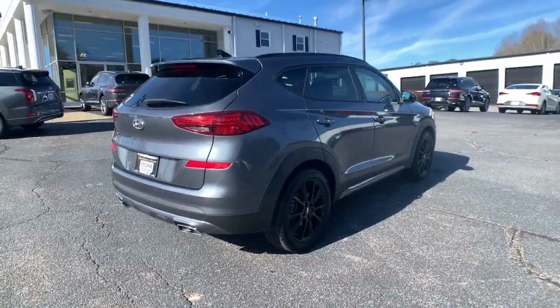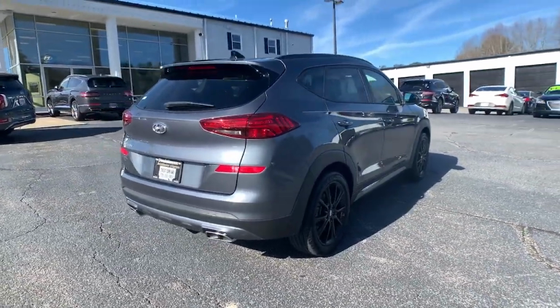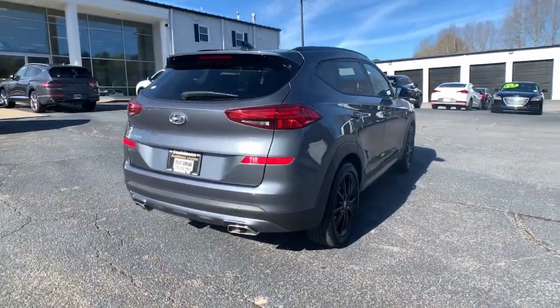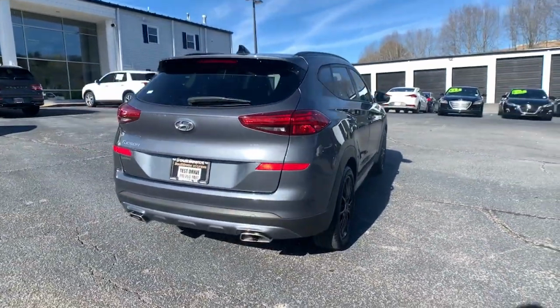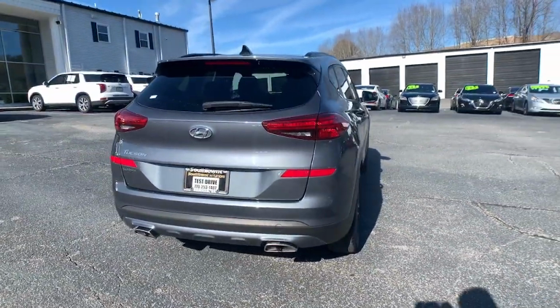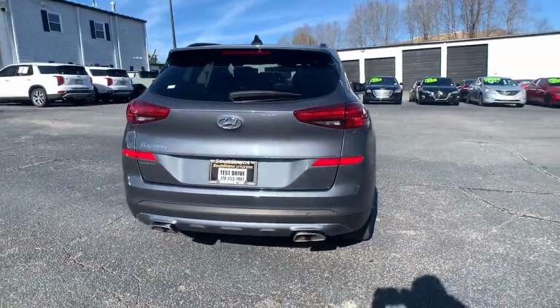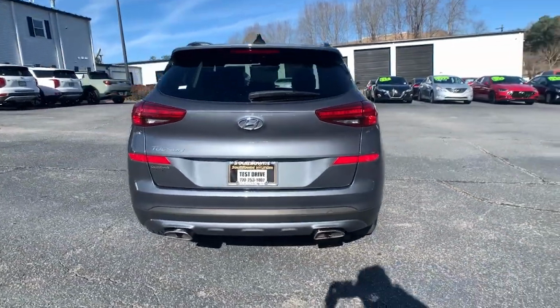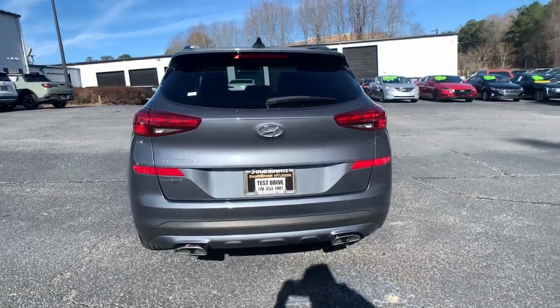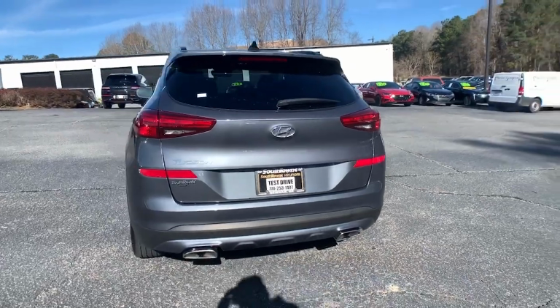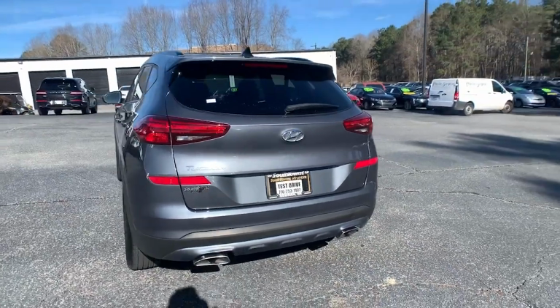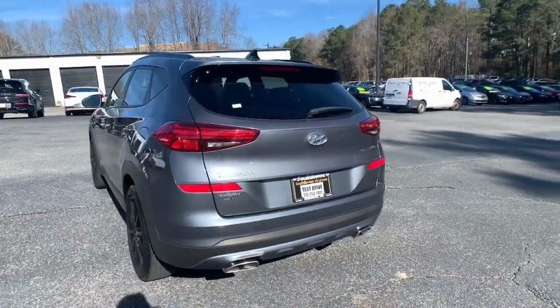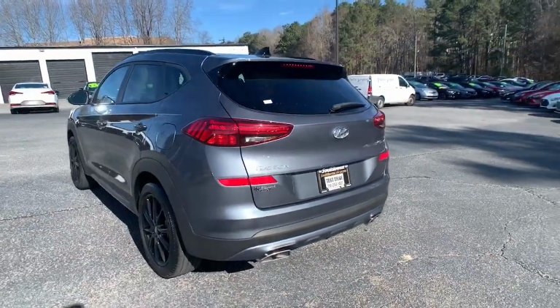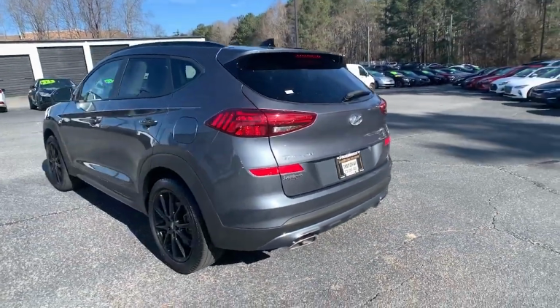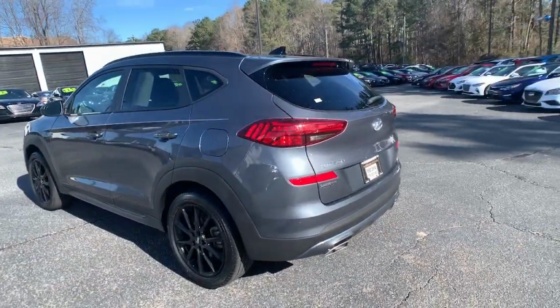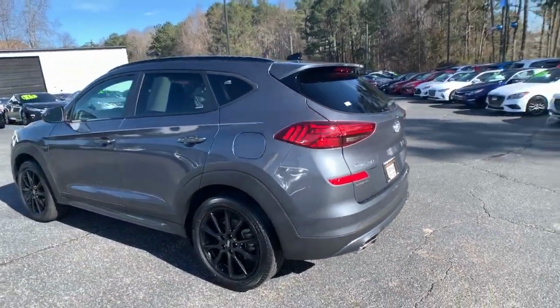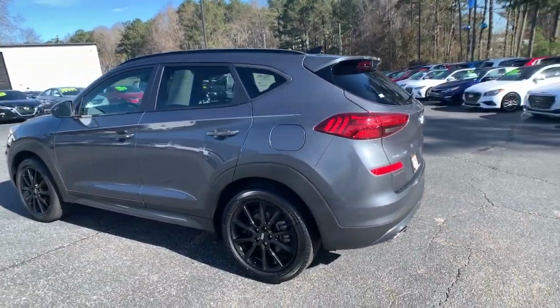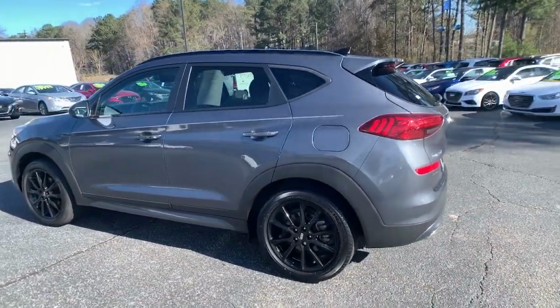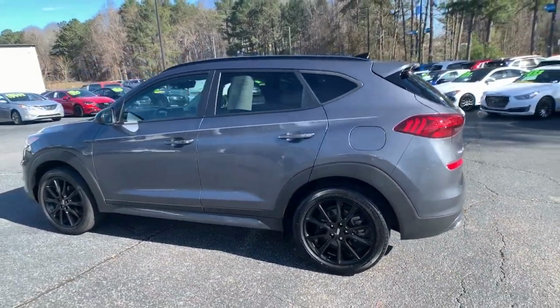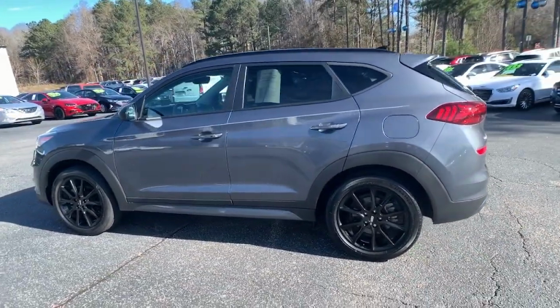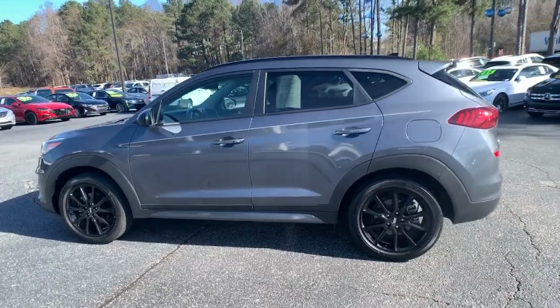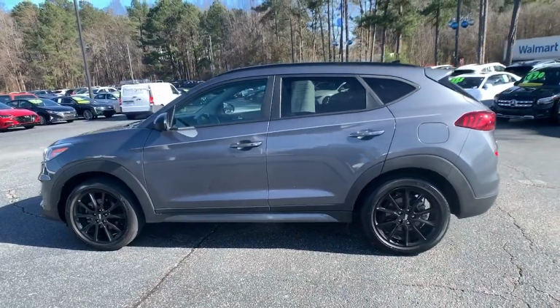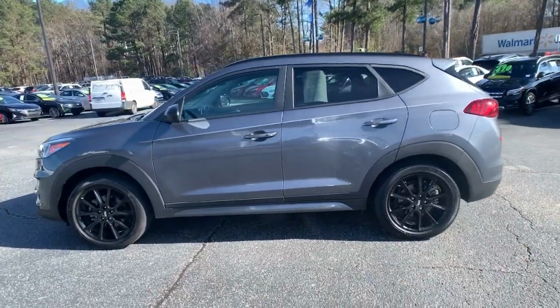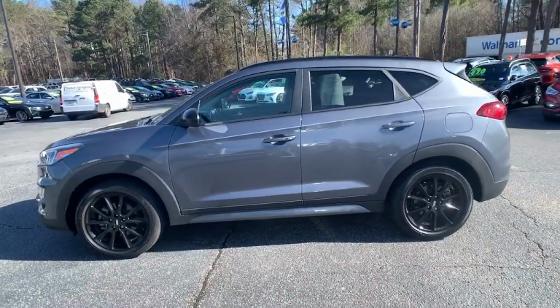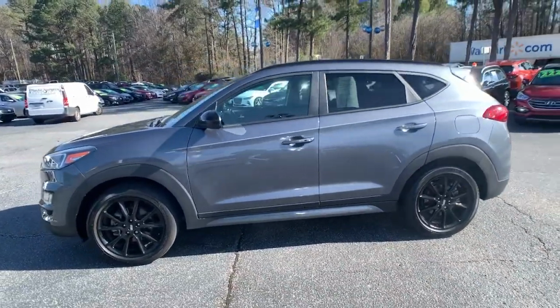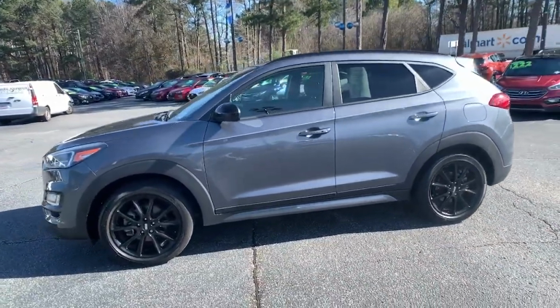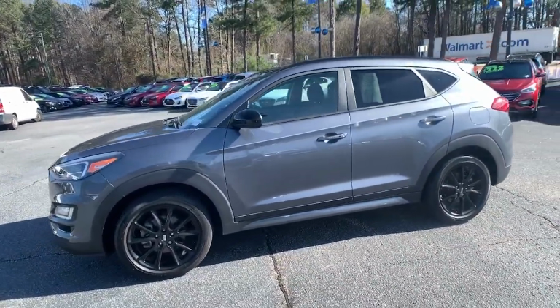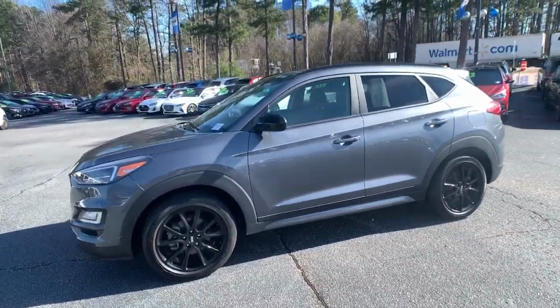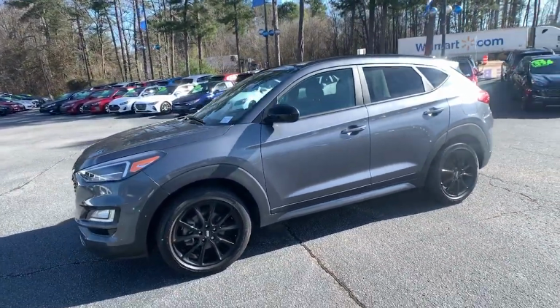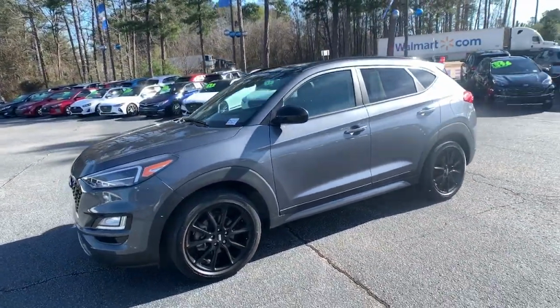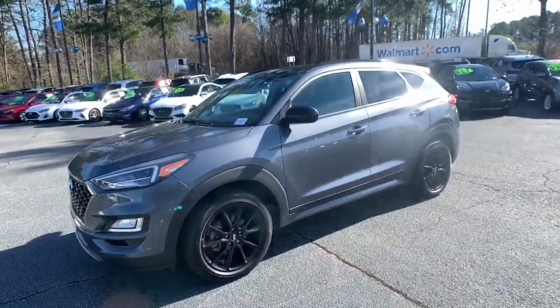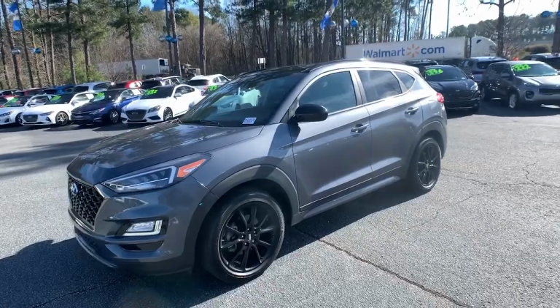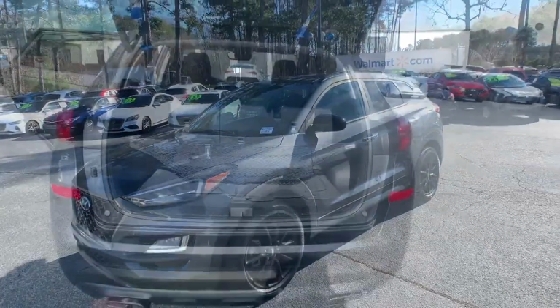Remarkable for its smooth, refined ride, upscale European-inspired interior, and standard touchscreen infotainment and driver assistance features, this SUV sets the bar for excellence. These are just some of the great options this vehicle comes with.